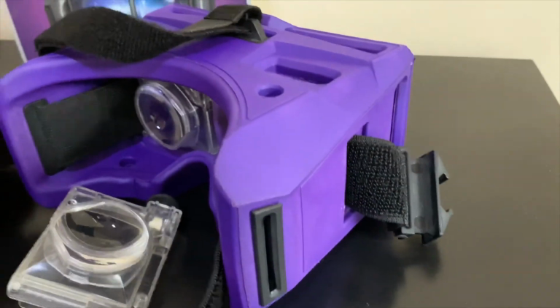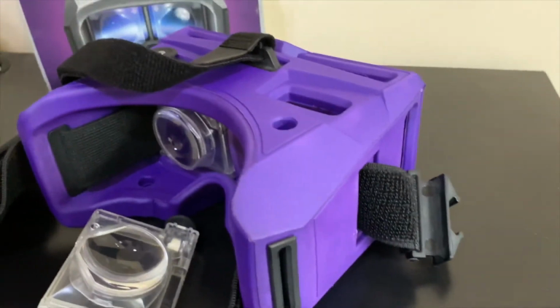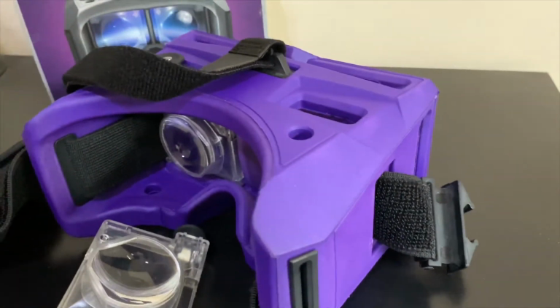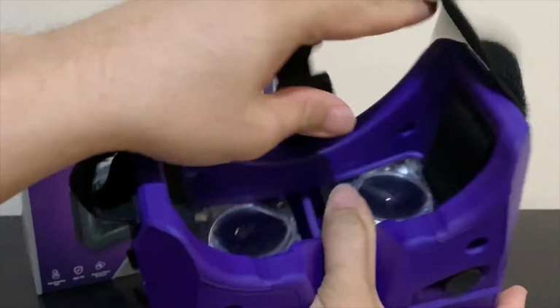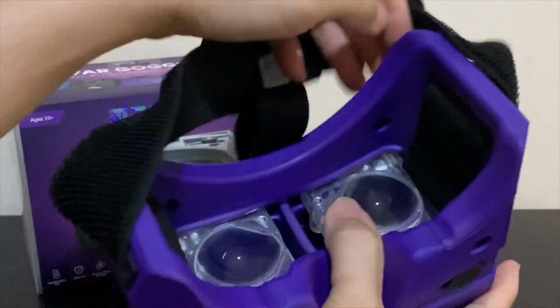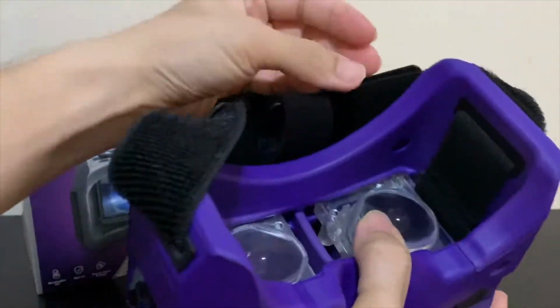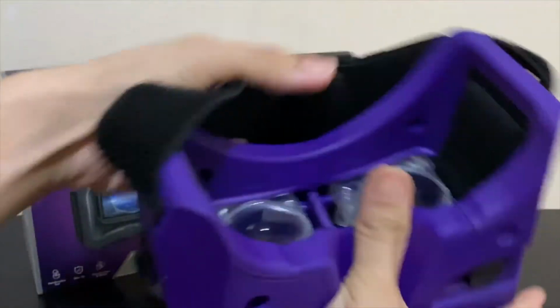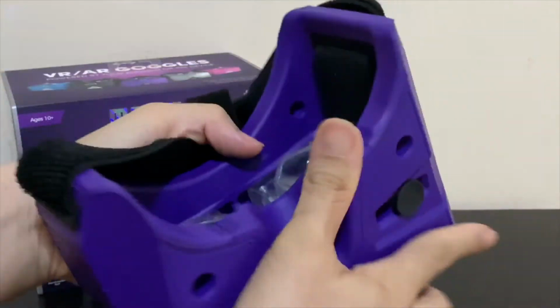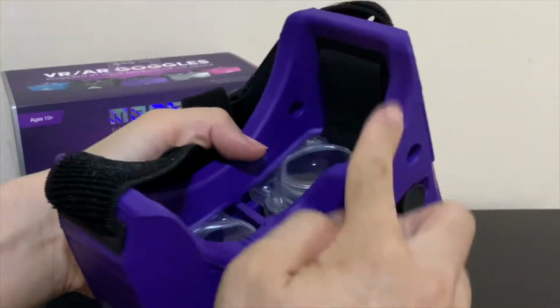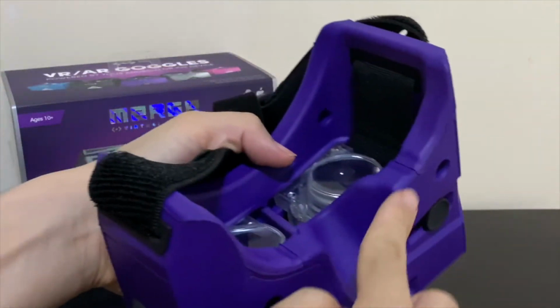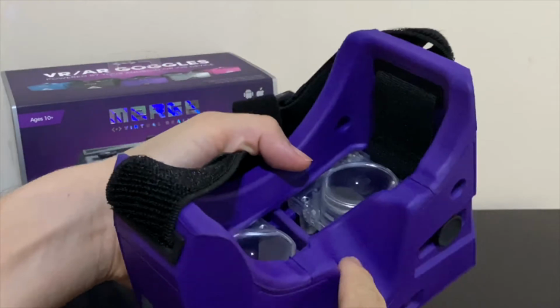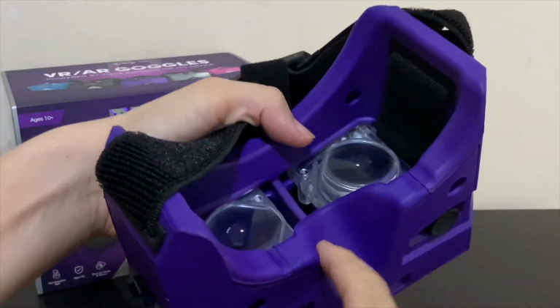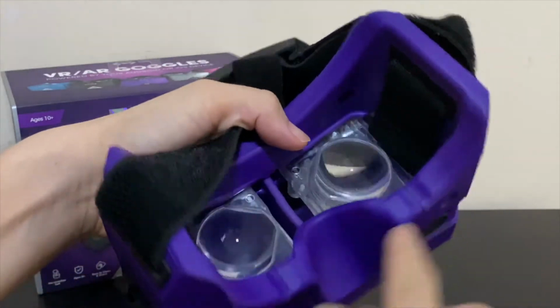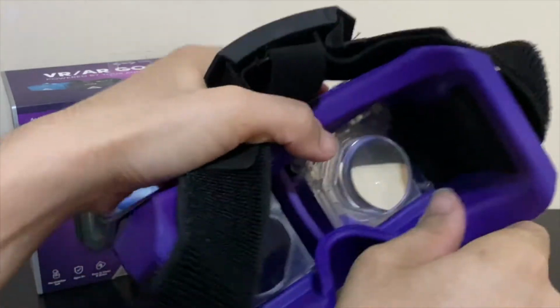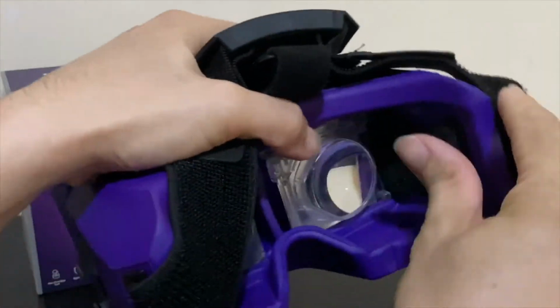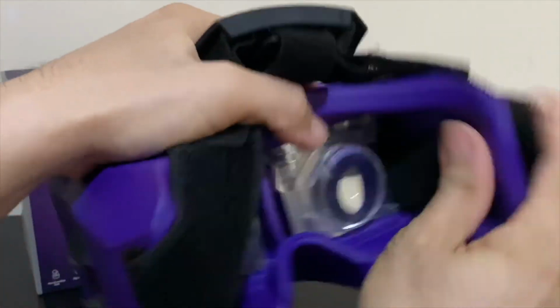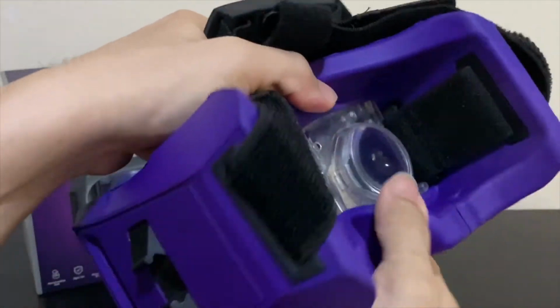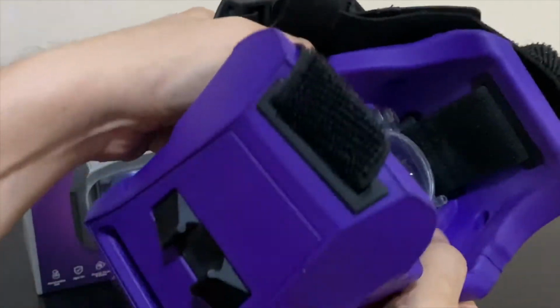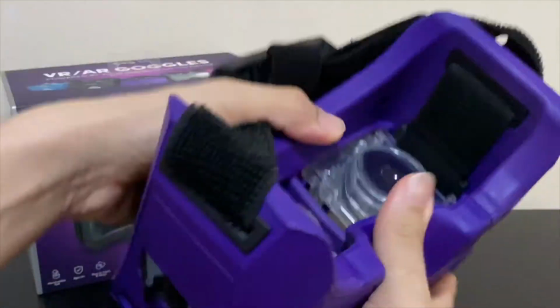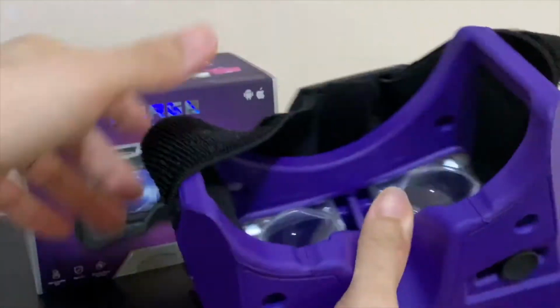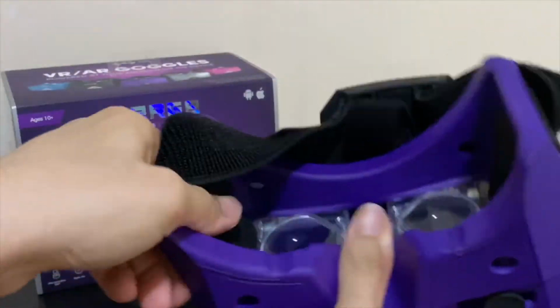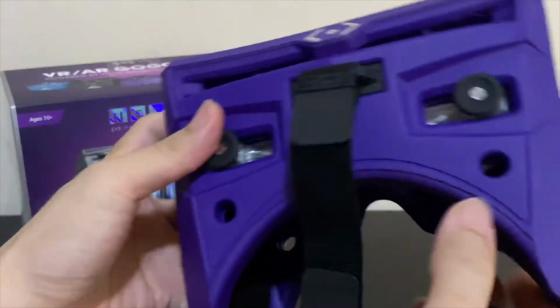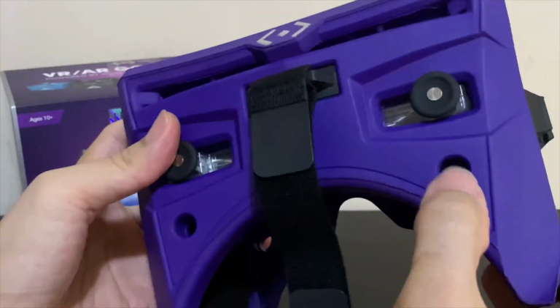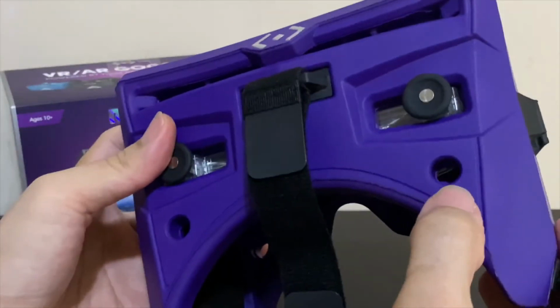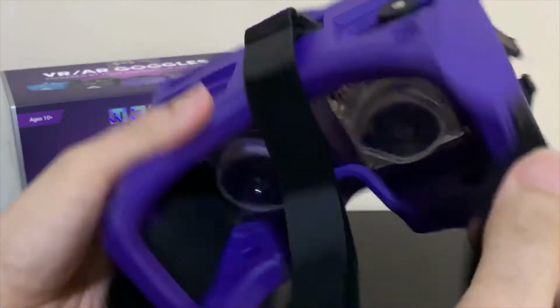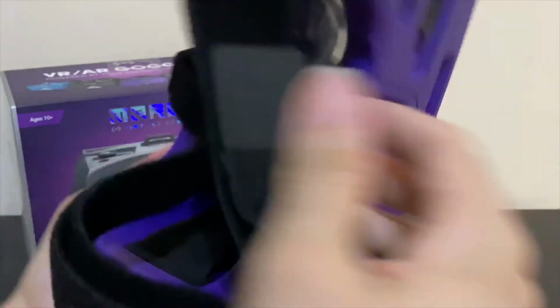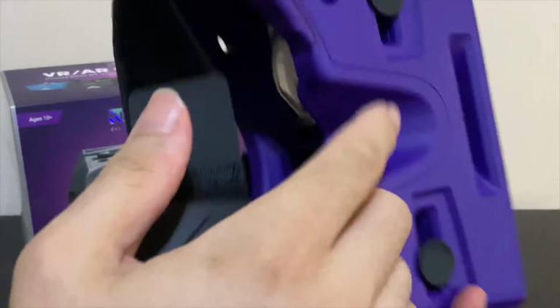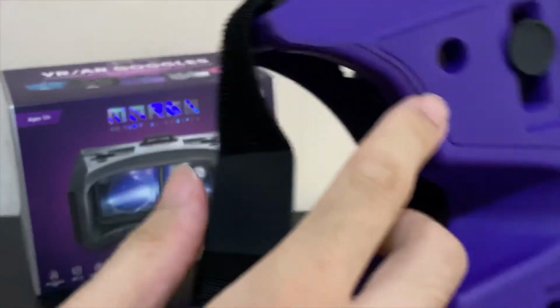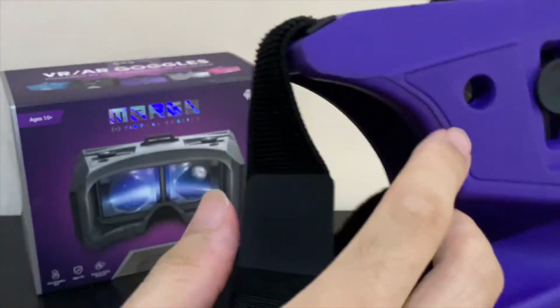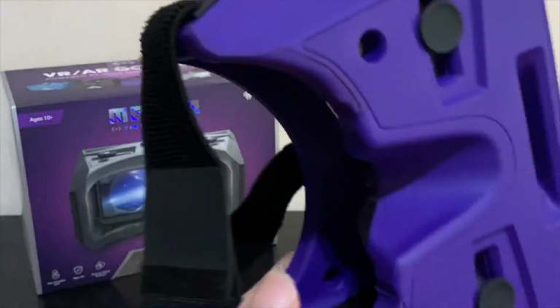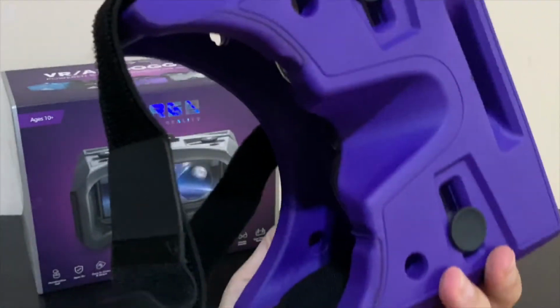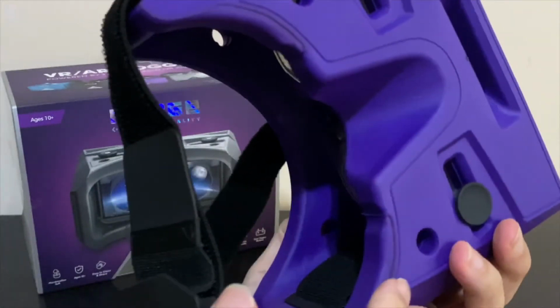This is a roomy headset, as you can tell from the large nose bridge to the general space inside. These round holes around the headset help to circulate airflow so you don't fog up the lenses inside.